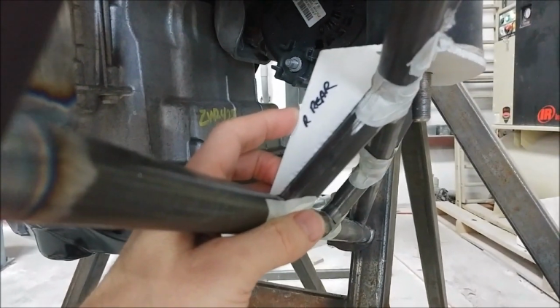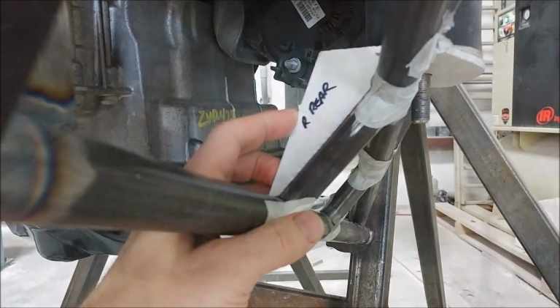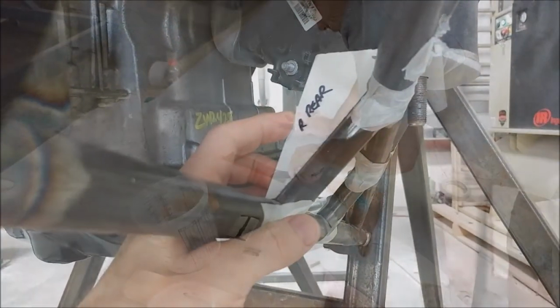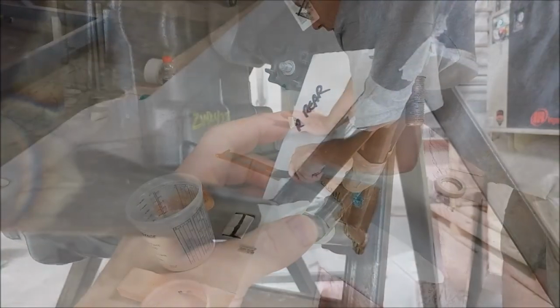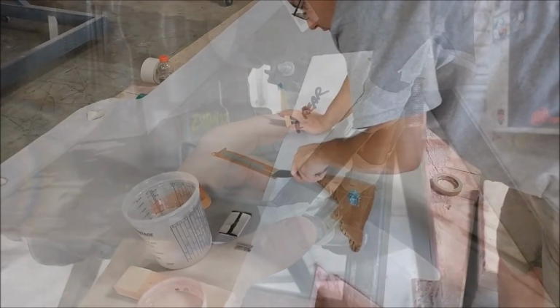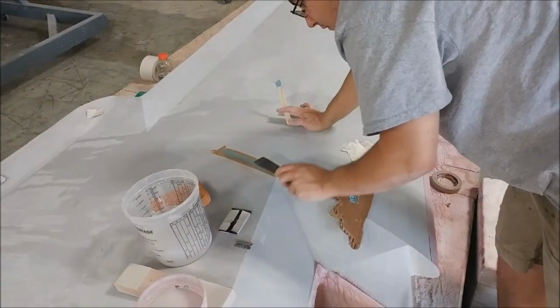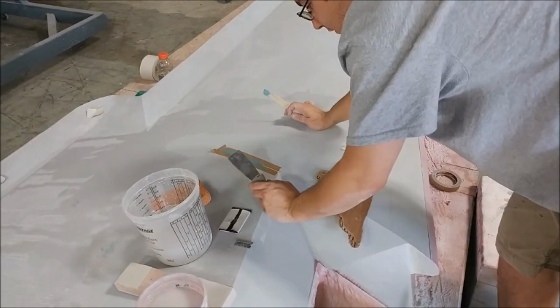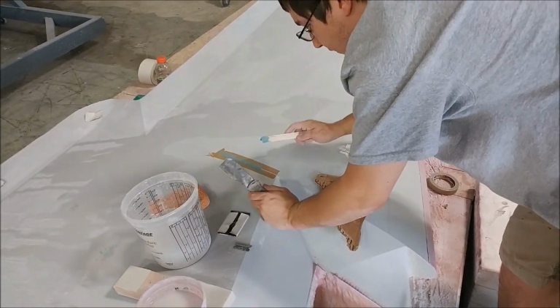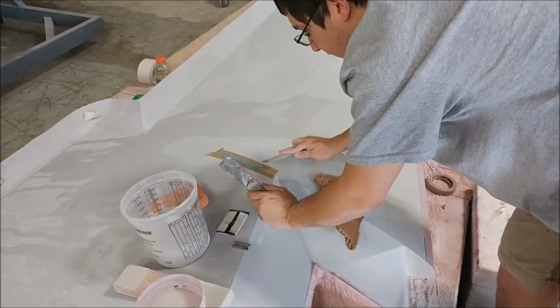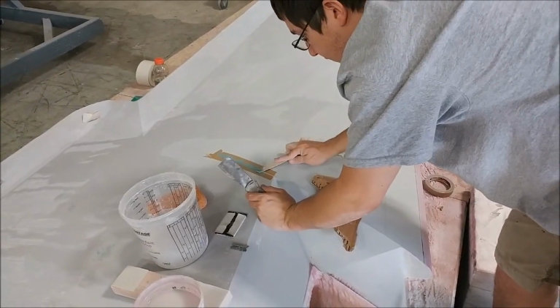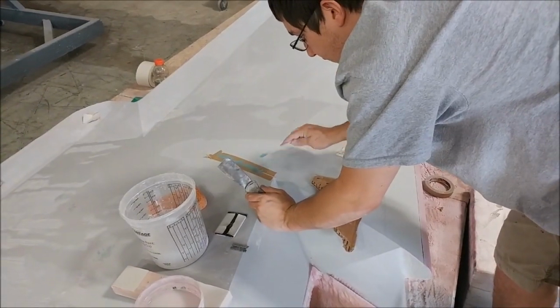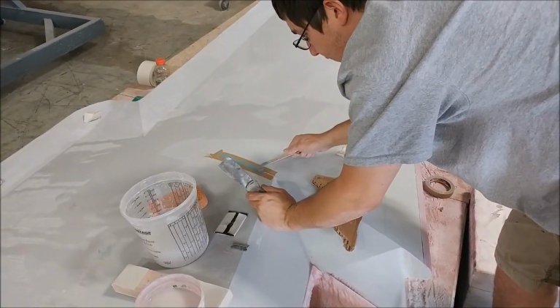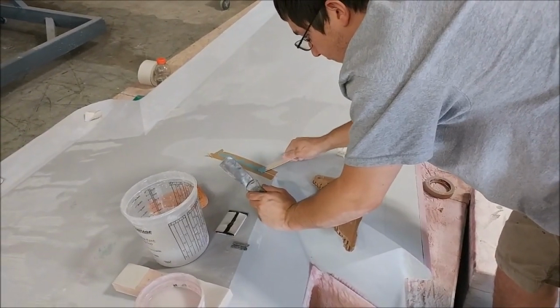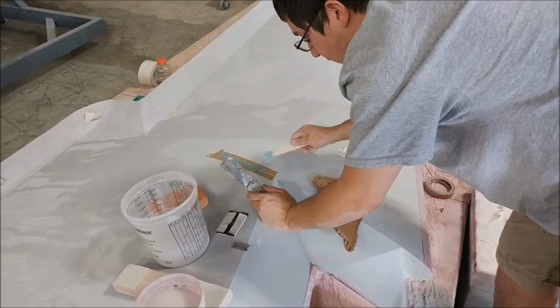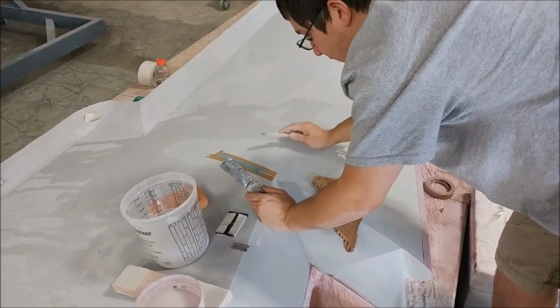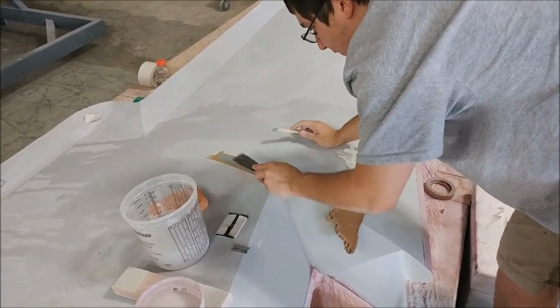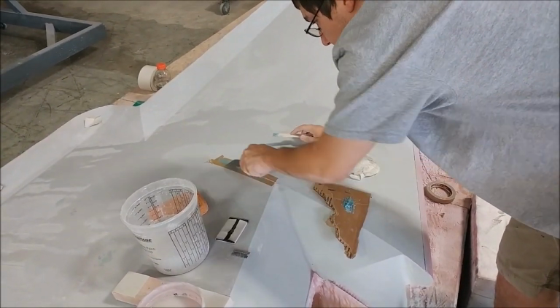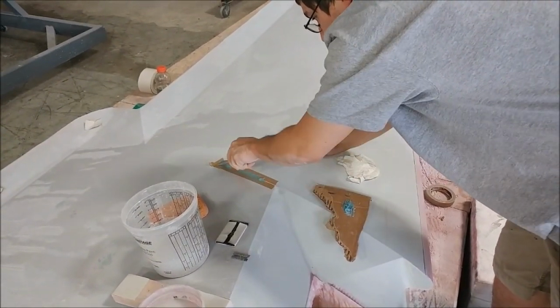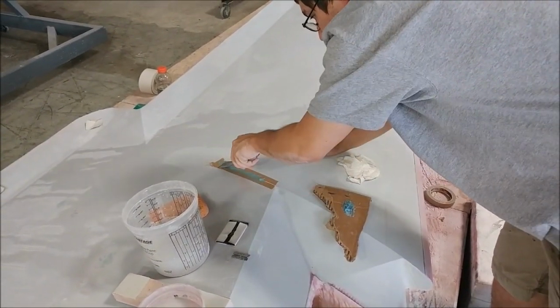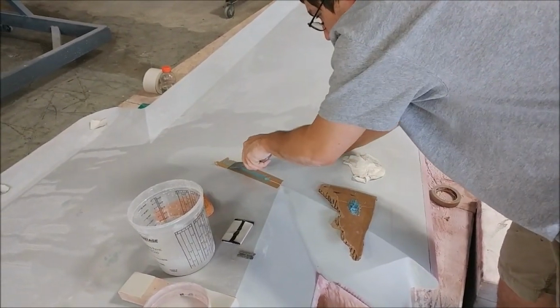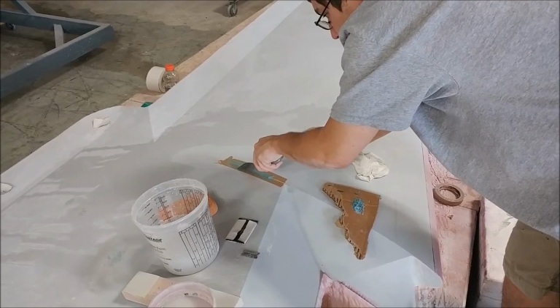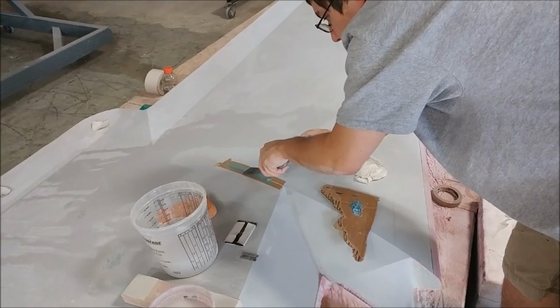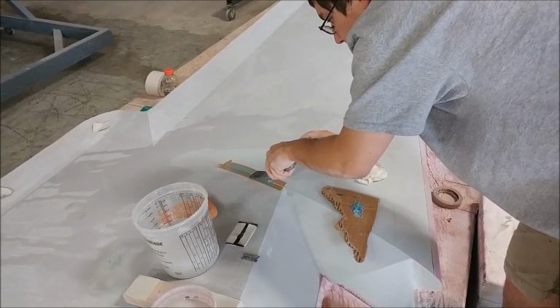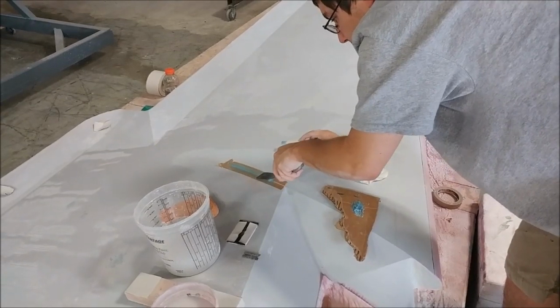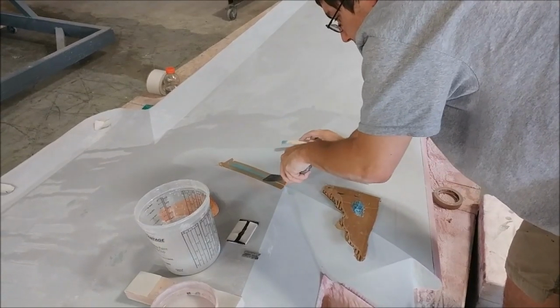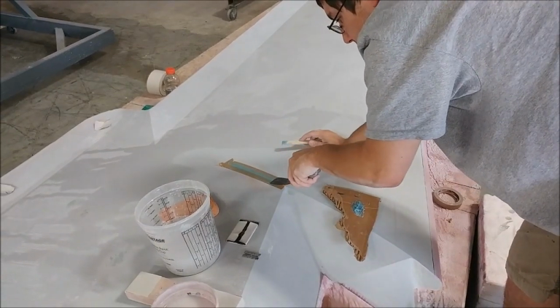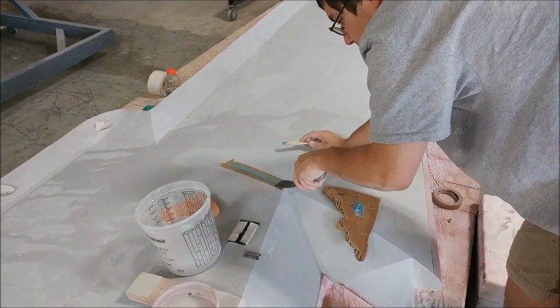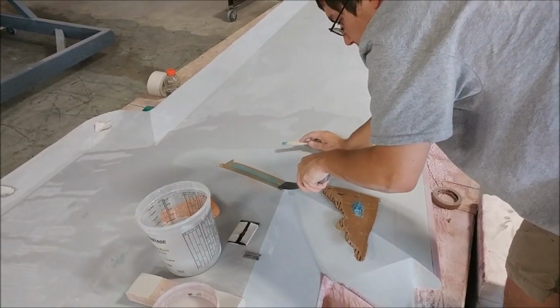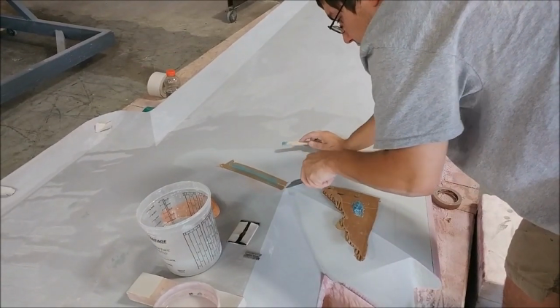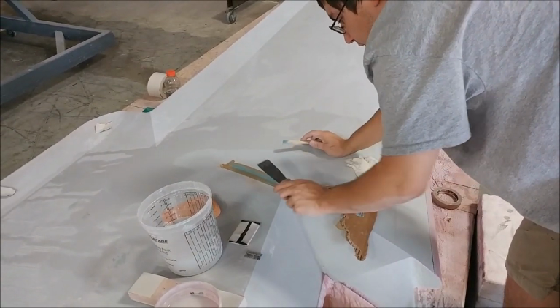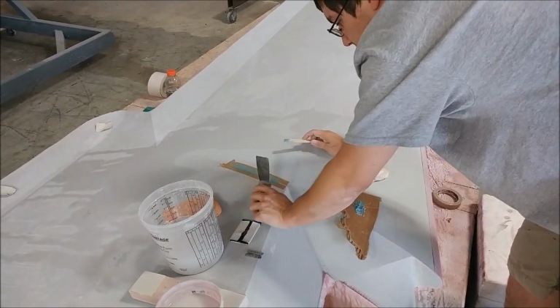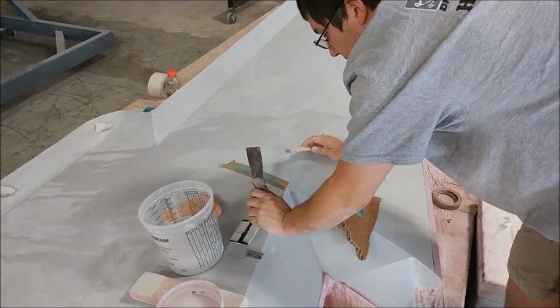Here's Zach doing some fill on the last of the upper wing skins — basically just filling some little pinholes and the seam where the join is between the two different surfaces: the strake and then the outer wing.